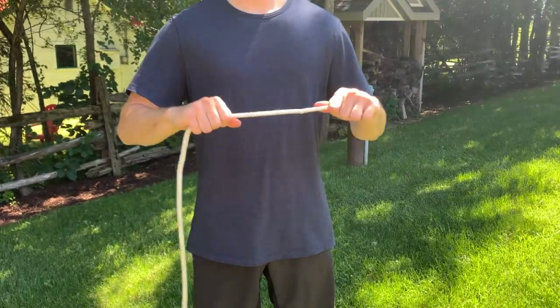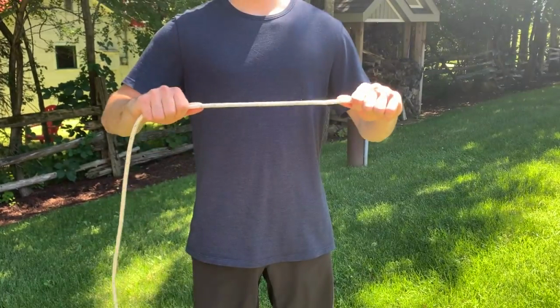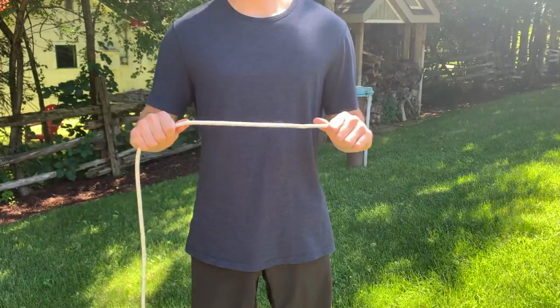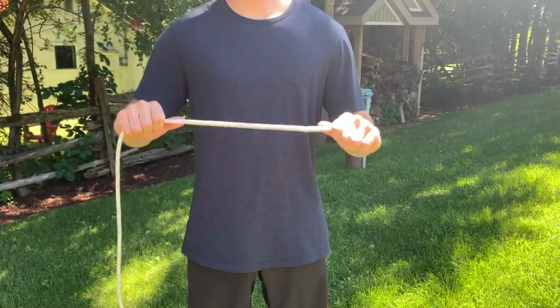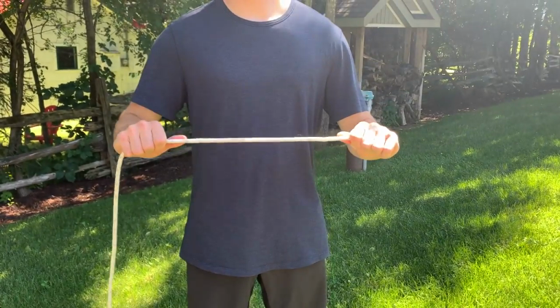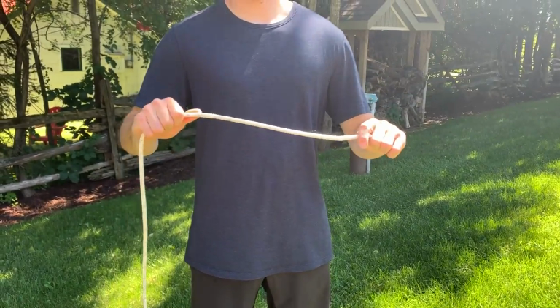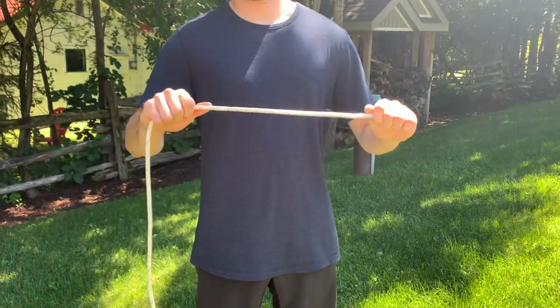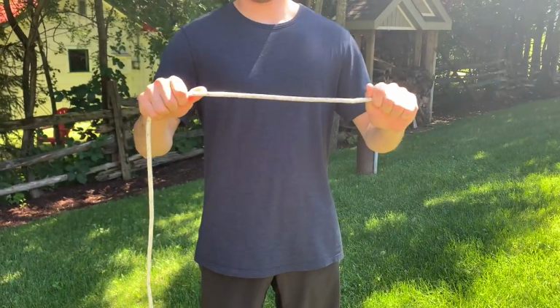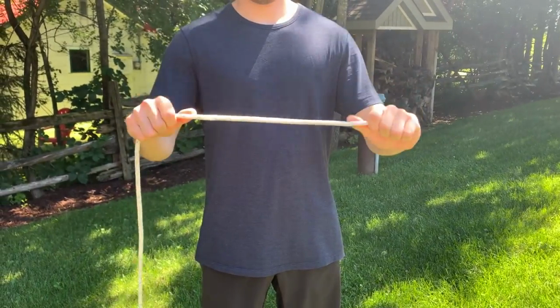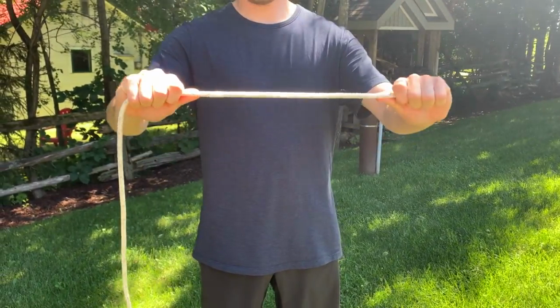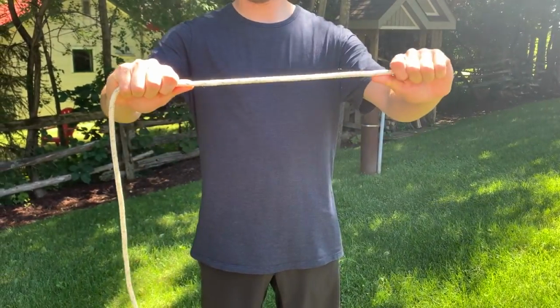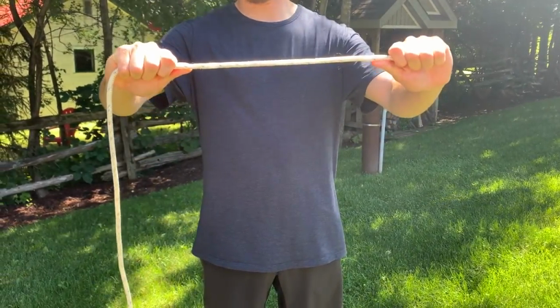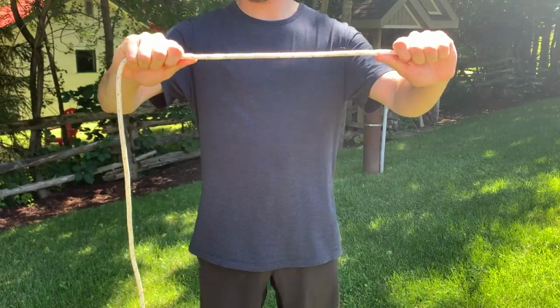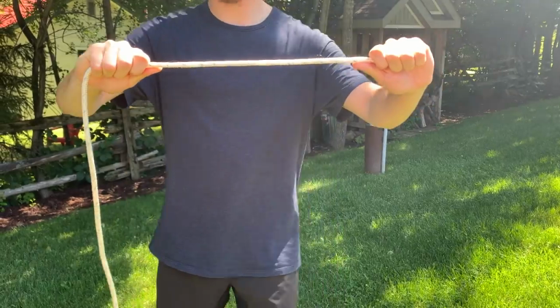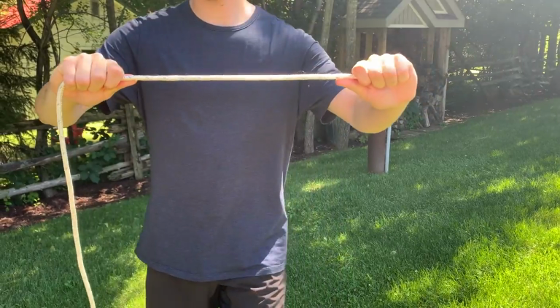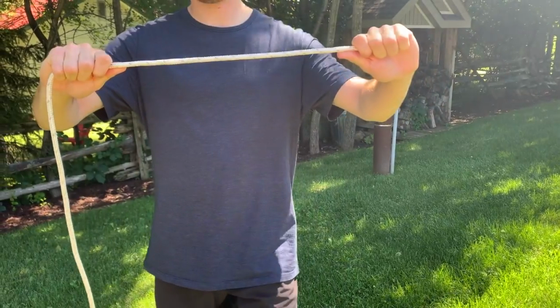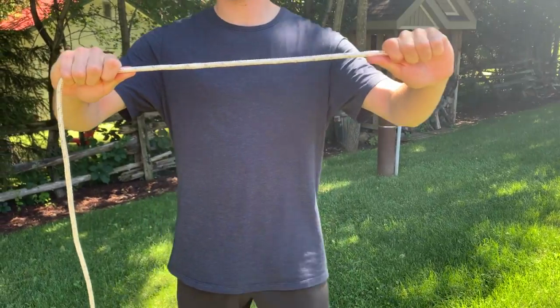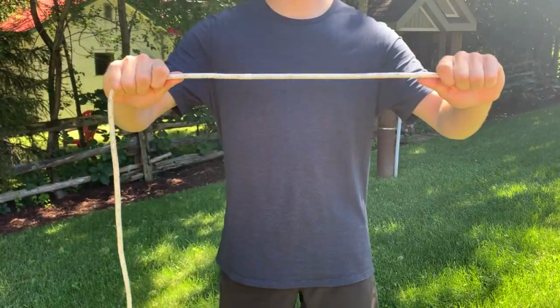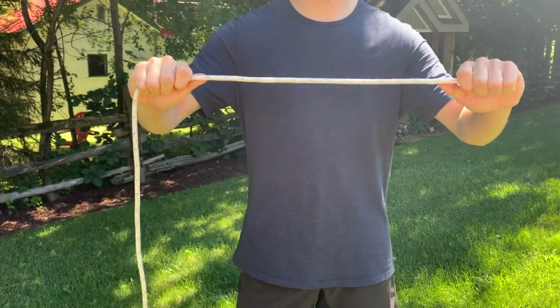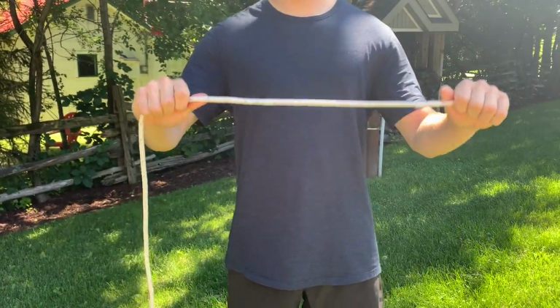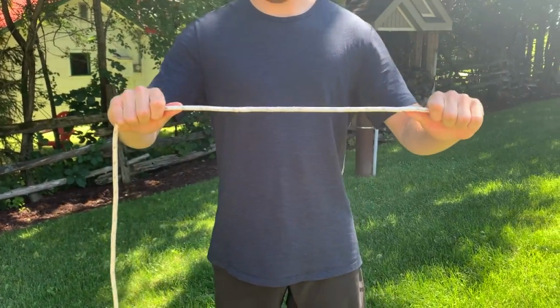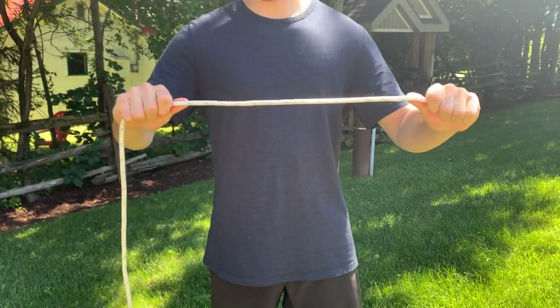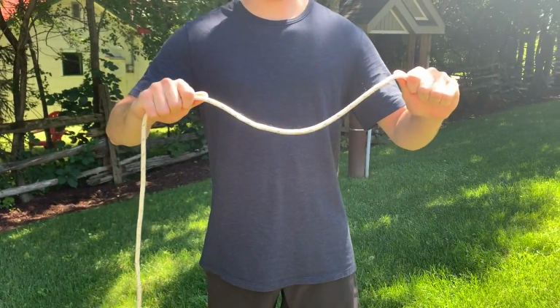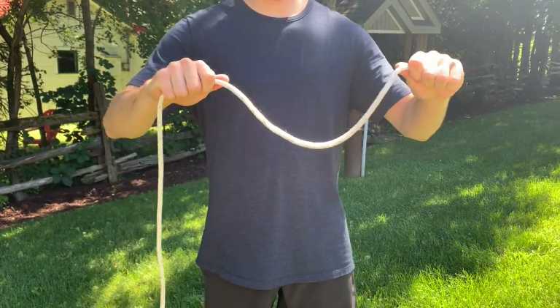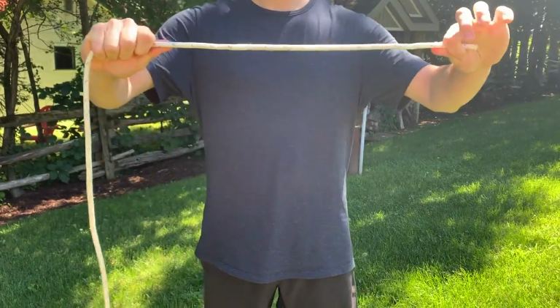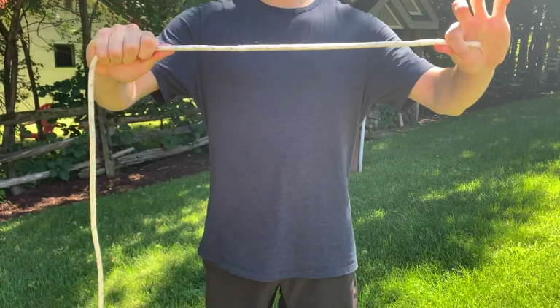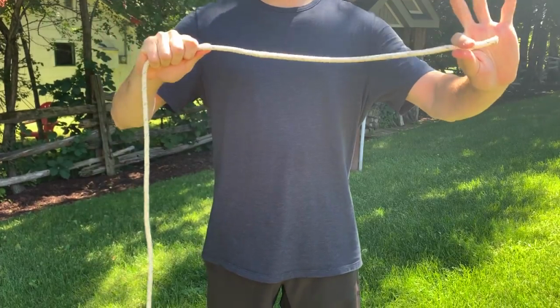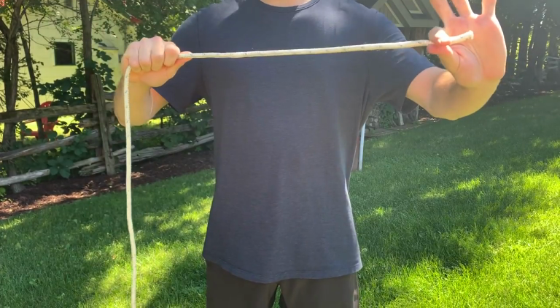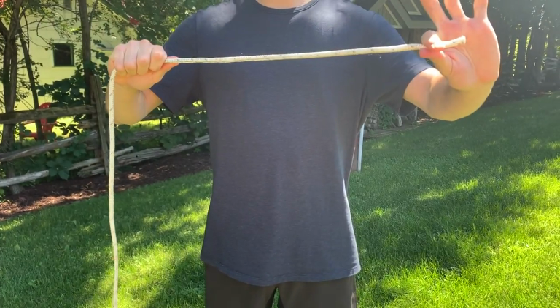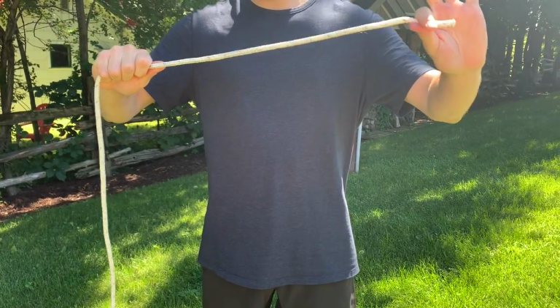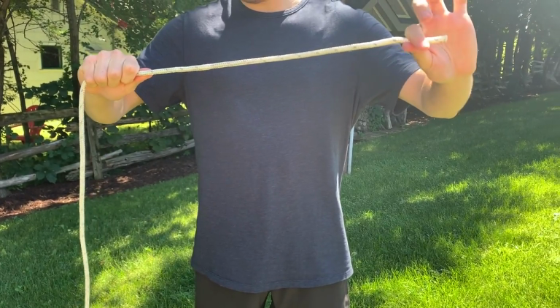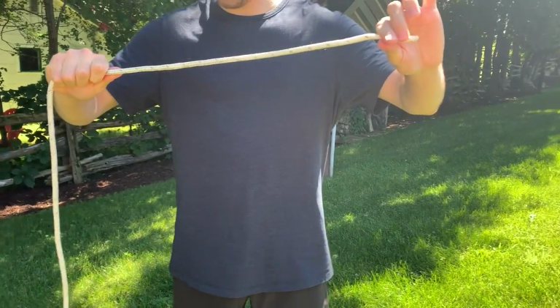Today we're going to learn how to coil a rope and store it properly. We're going to start with a rope — make sure it has no knots, kinks, or anything in it. We're going to start by holding the loose end.